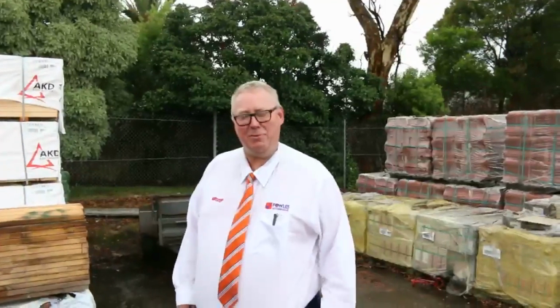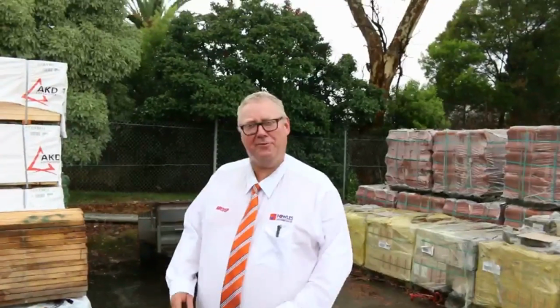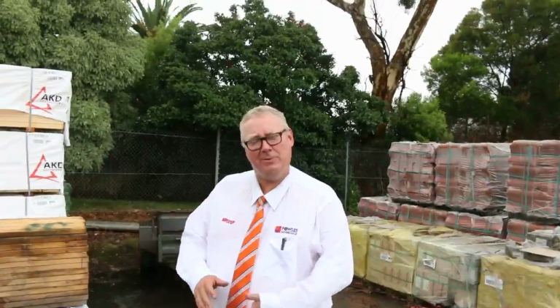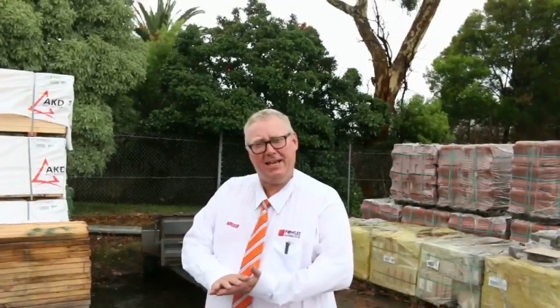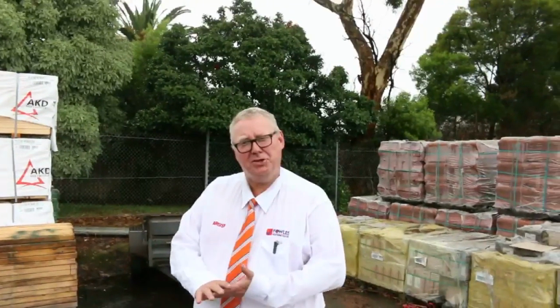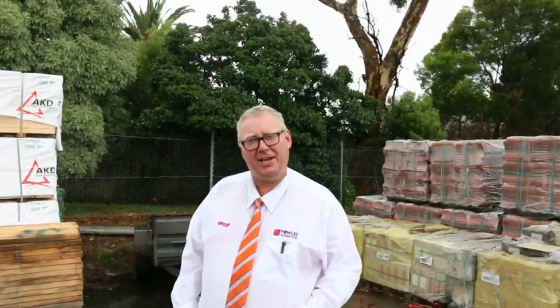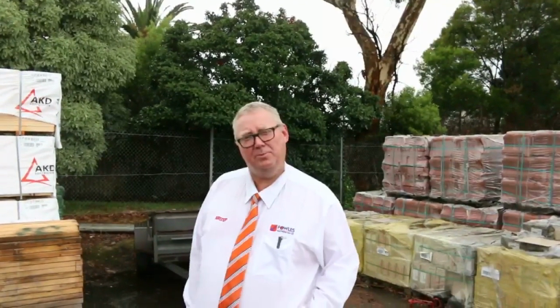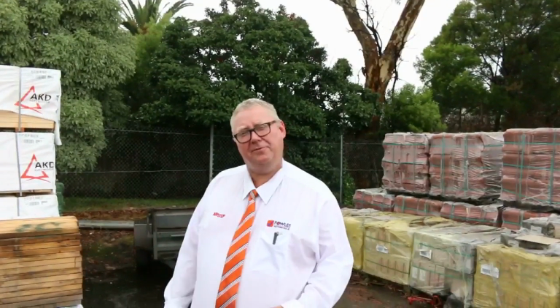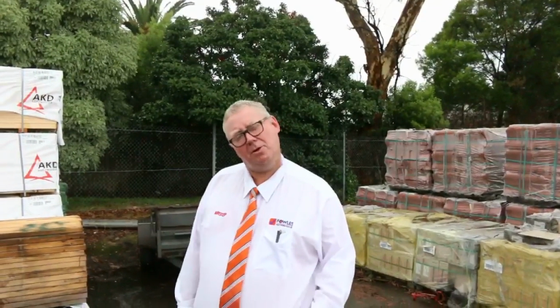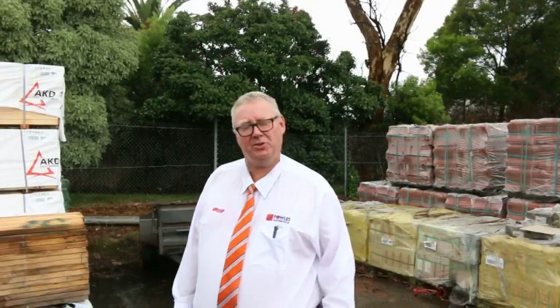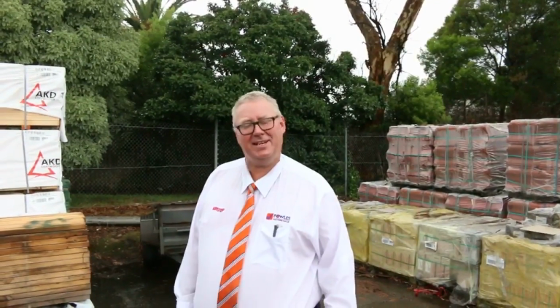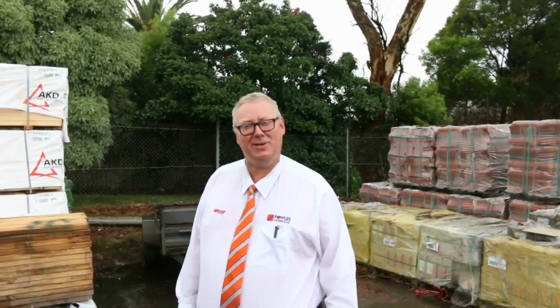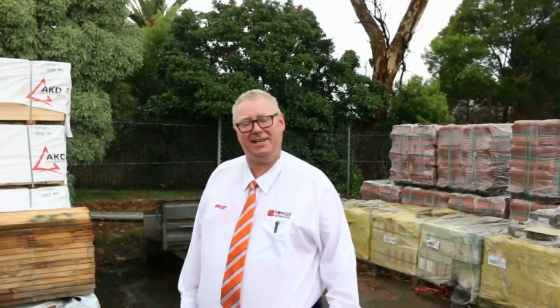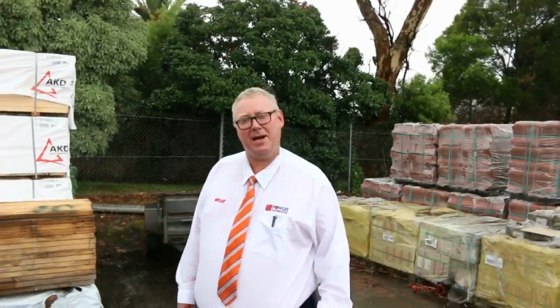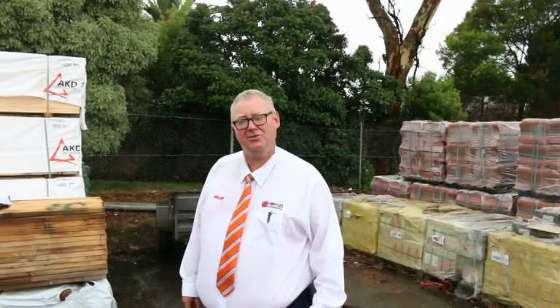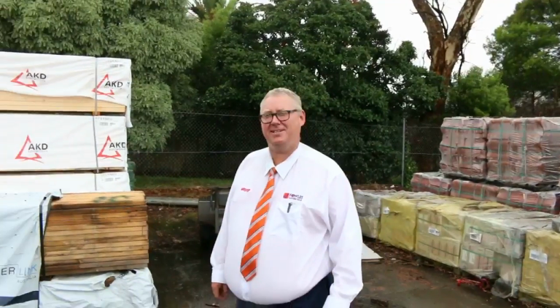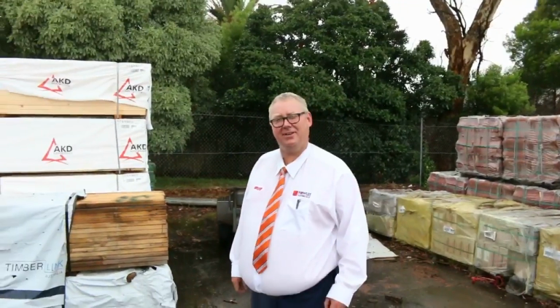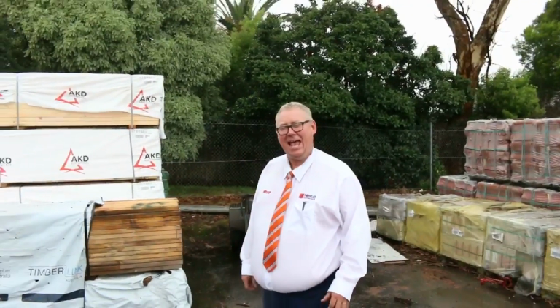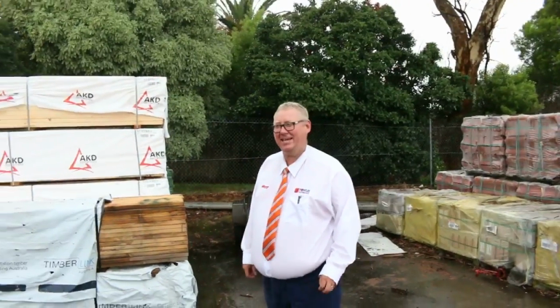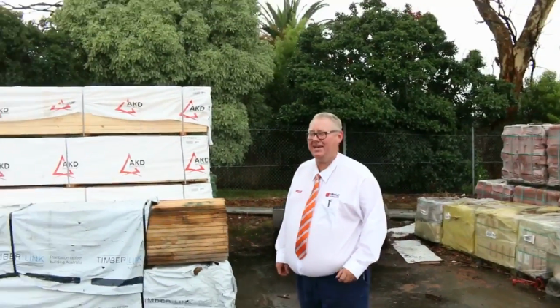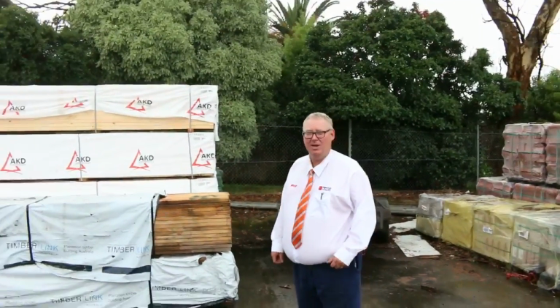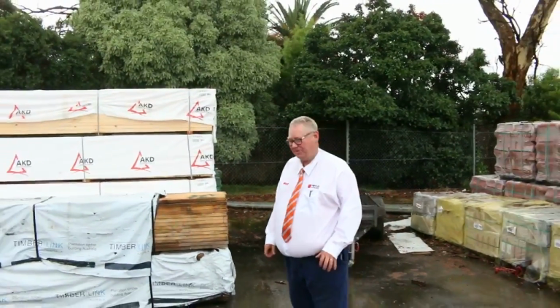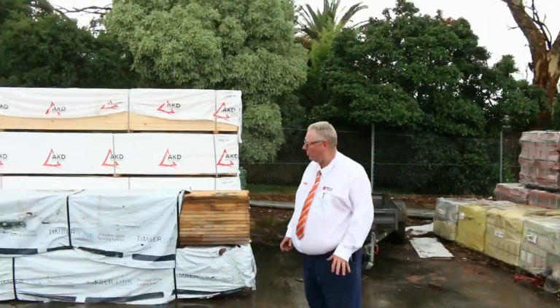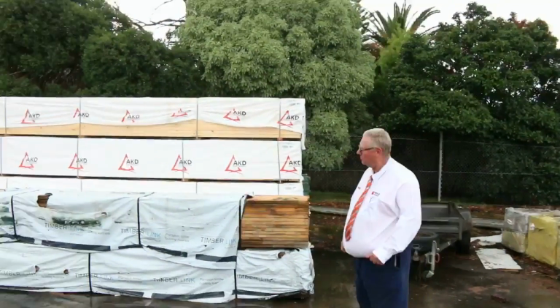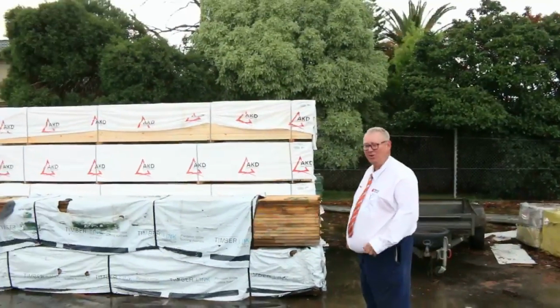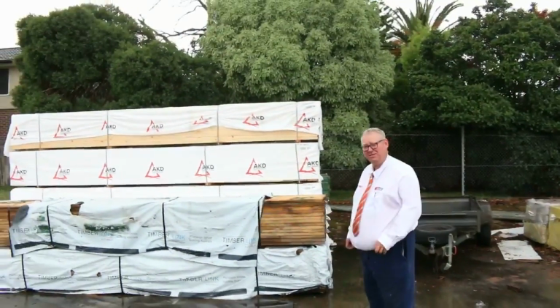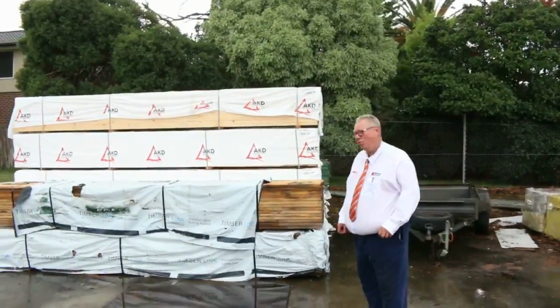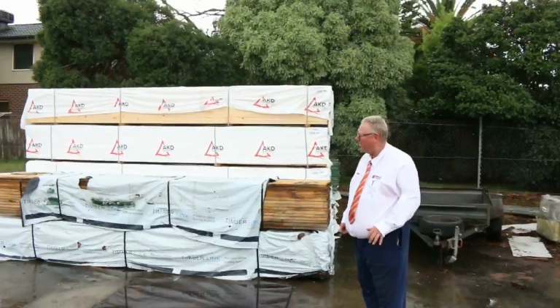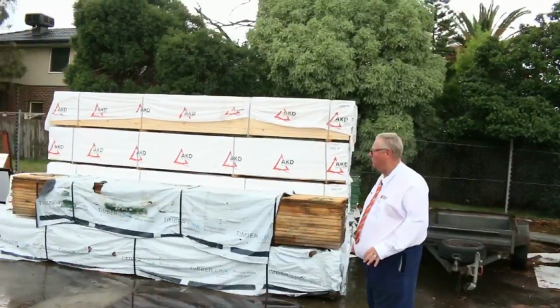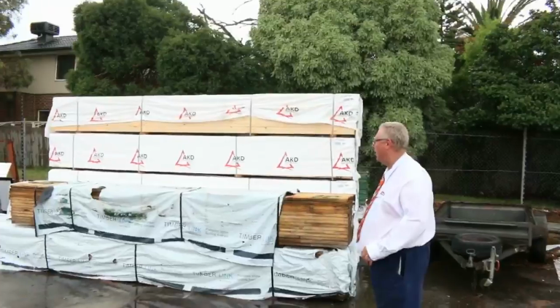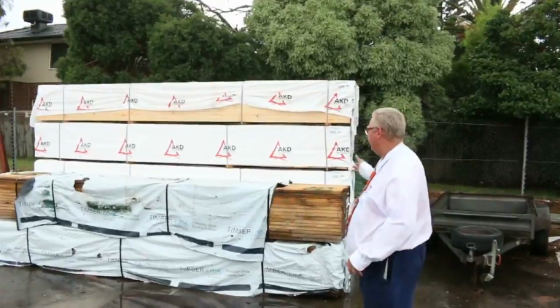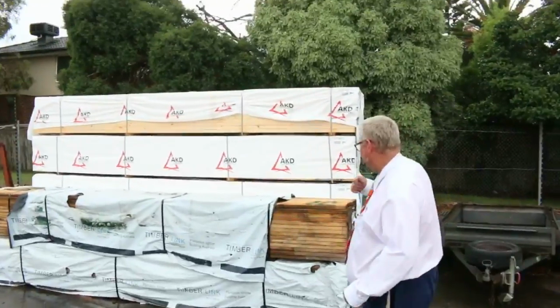G'day, Michael from Fowls here once again for the Tuesday afternoon preview for tomorrow's auction — Wednesday the 22nd of March 2017 at 10 a.m. Heaps of stock in this week guys, let's go for a walk and have a look at what we've got.